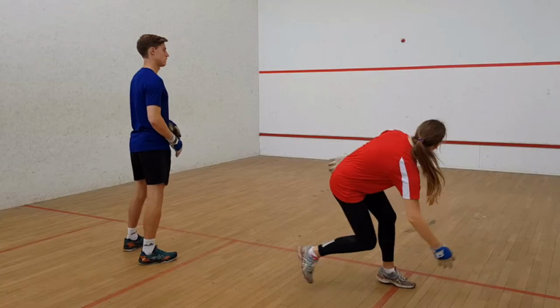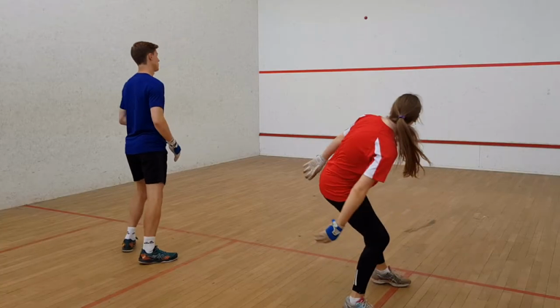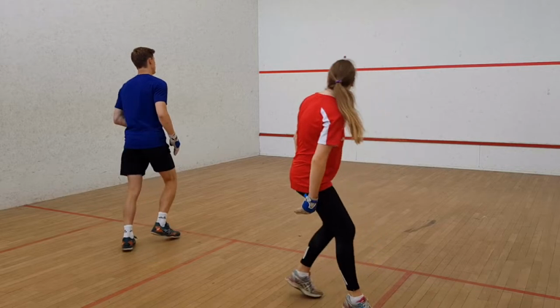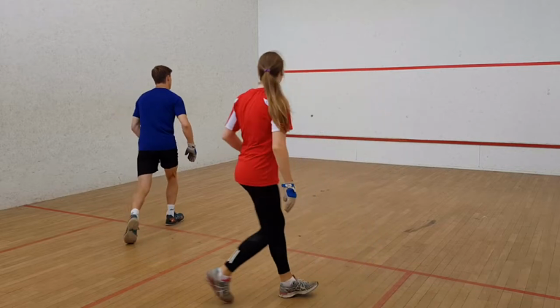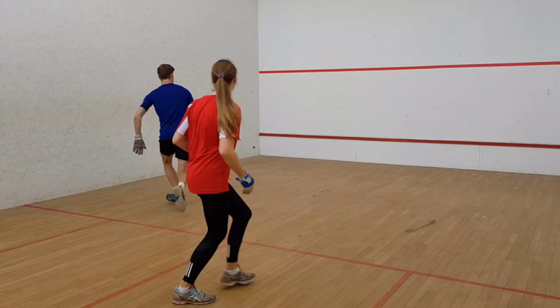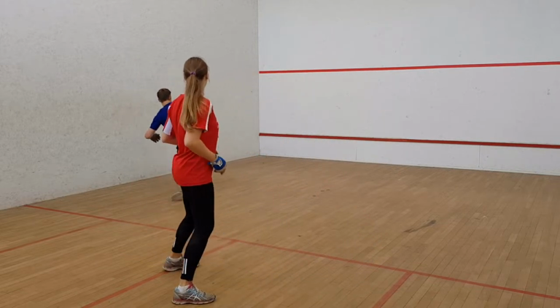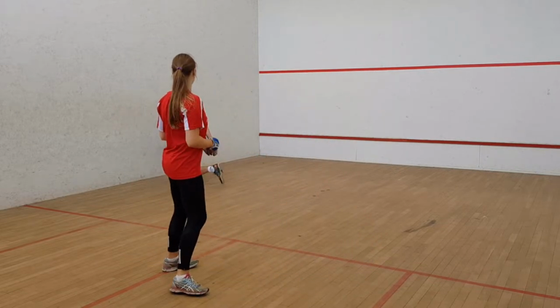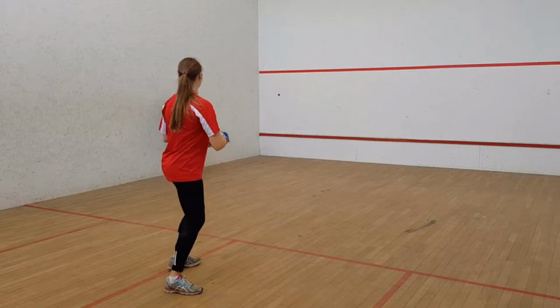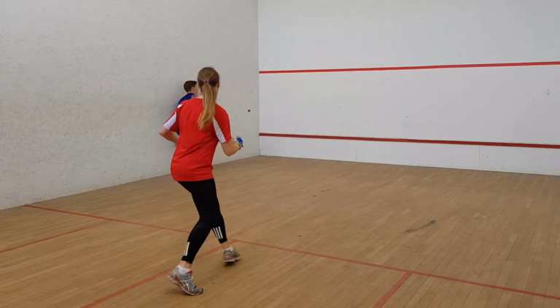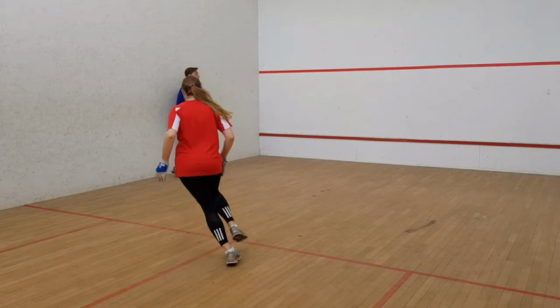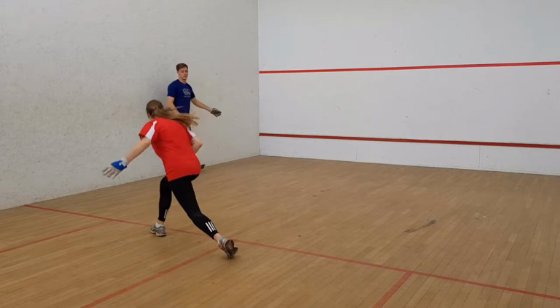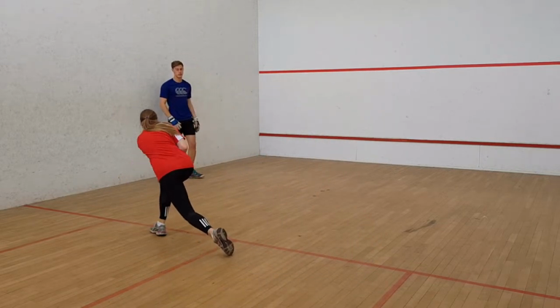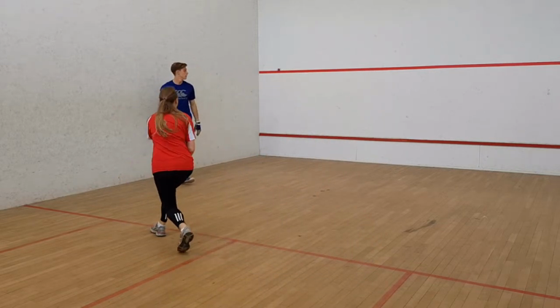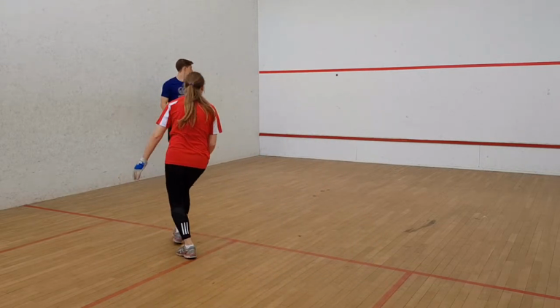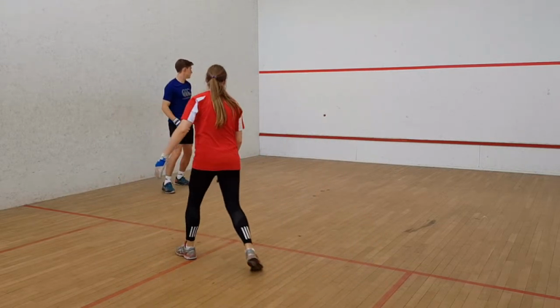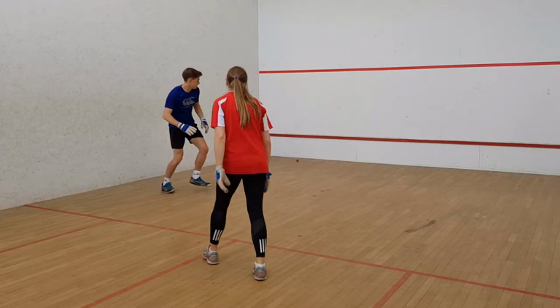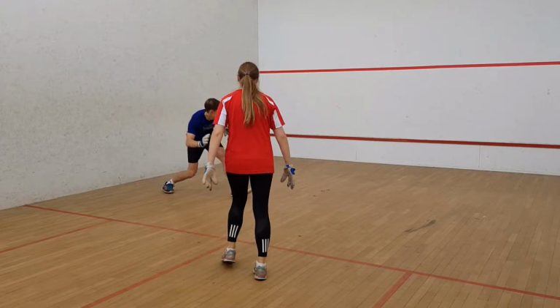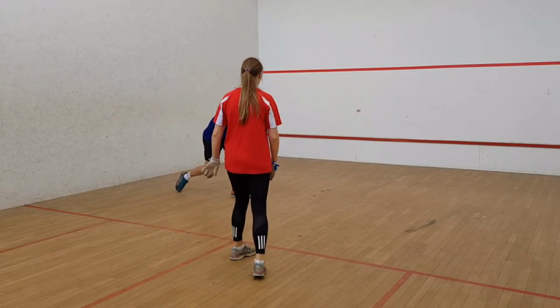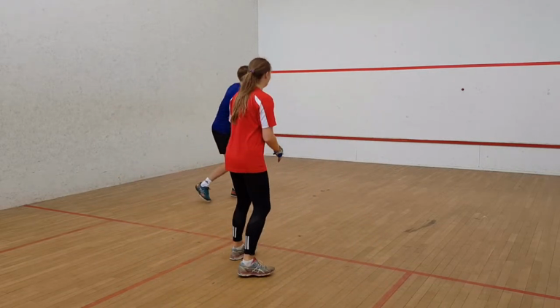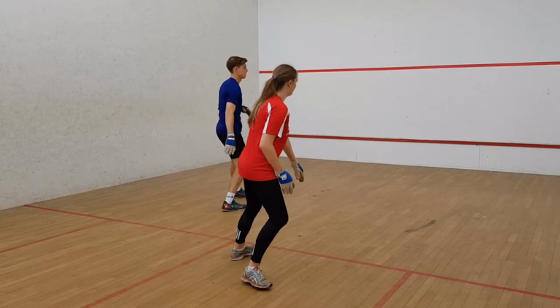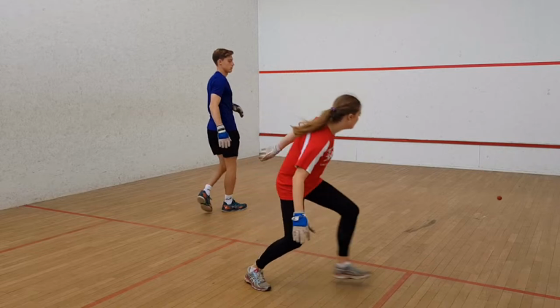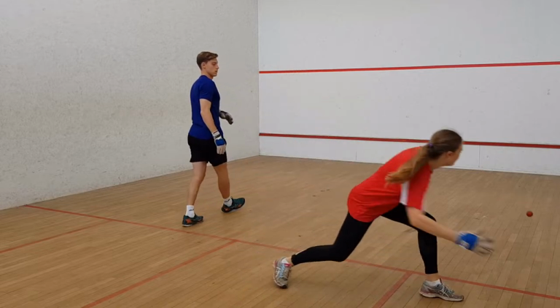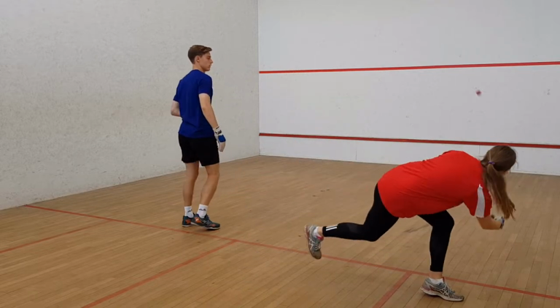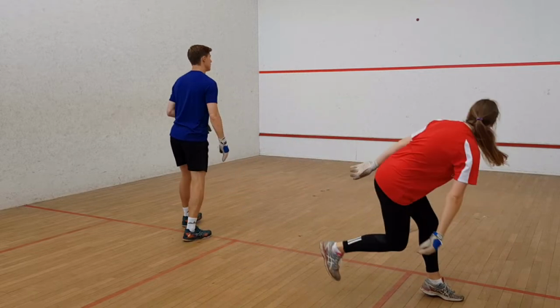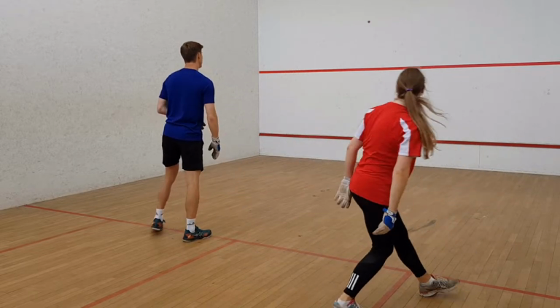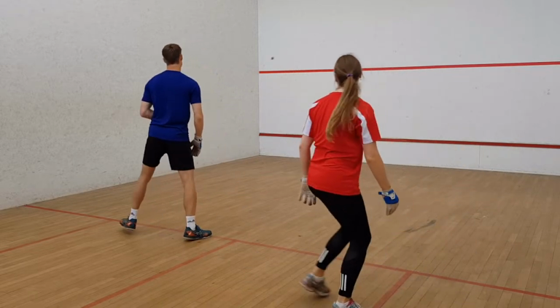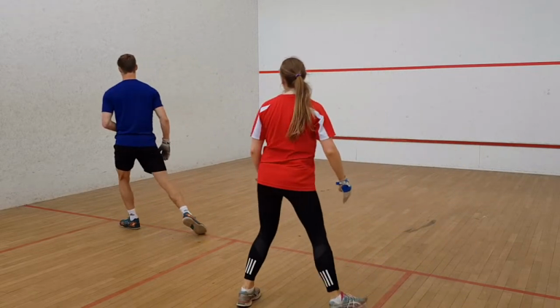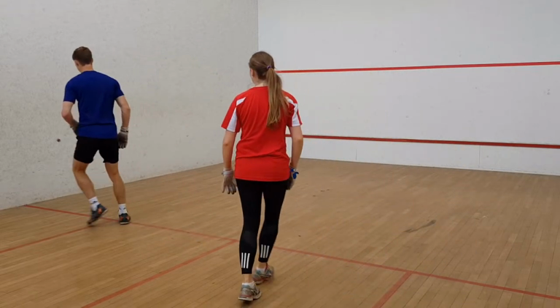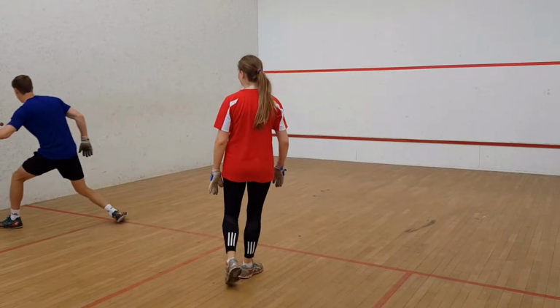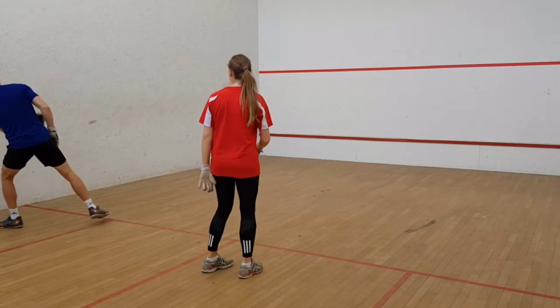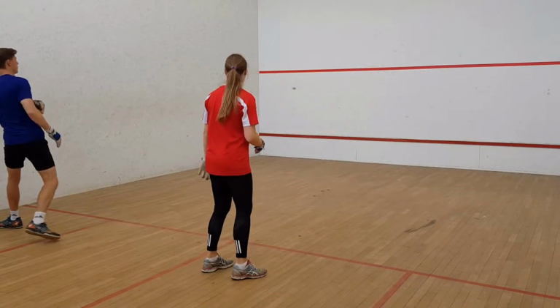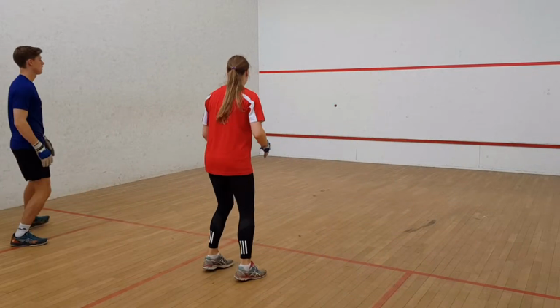We've already covered the need to warm up before playing a game. This helps to prevent muscle strains, but the main concern when playing fives is being hit in the eye or front of the neck with a ball.